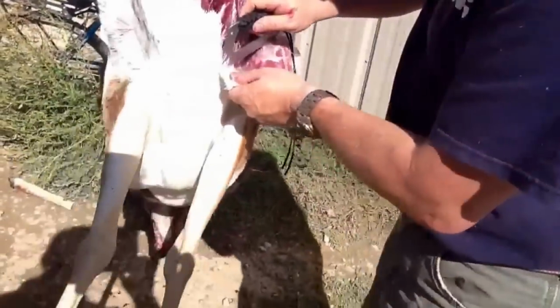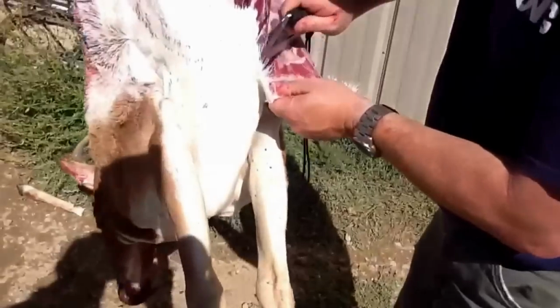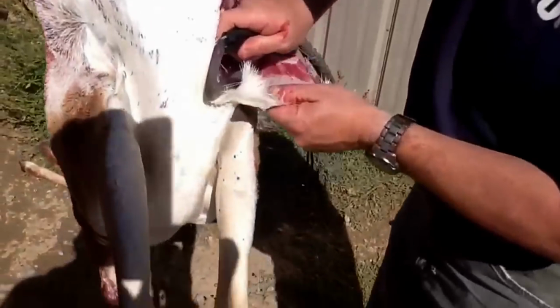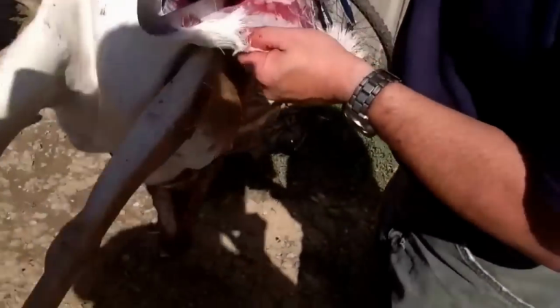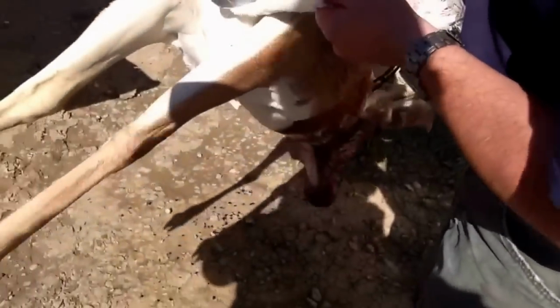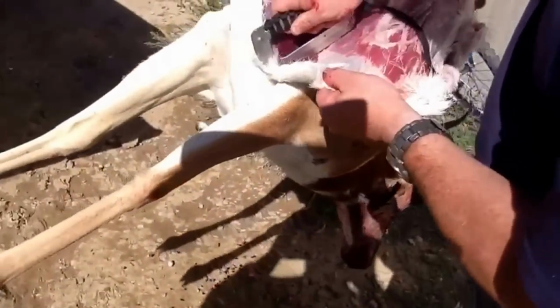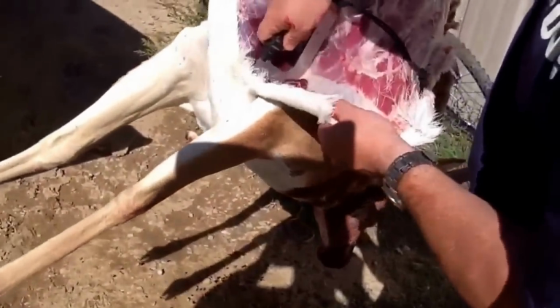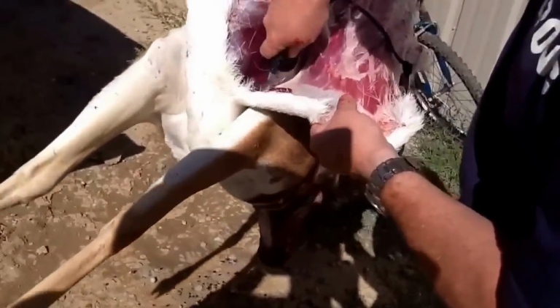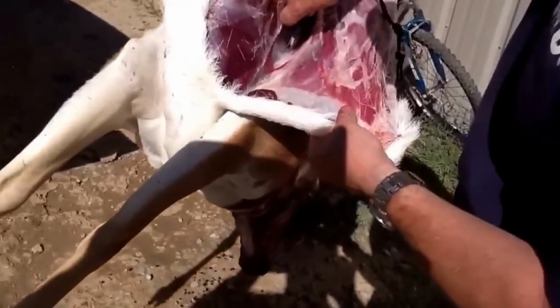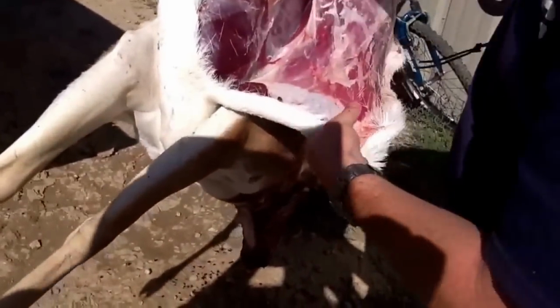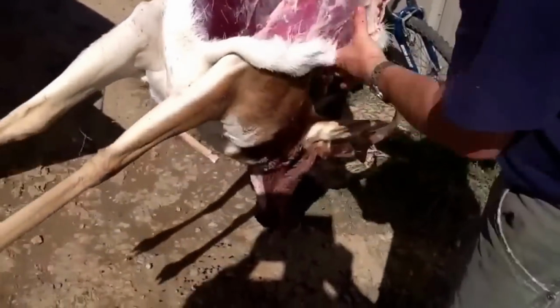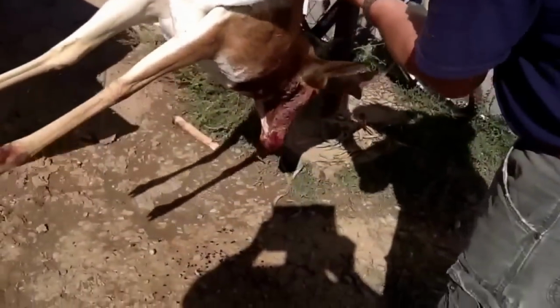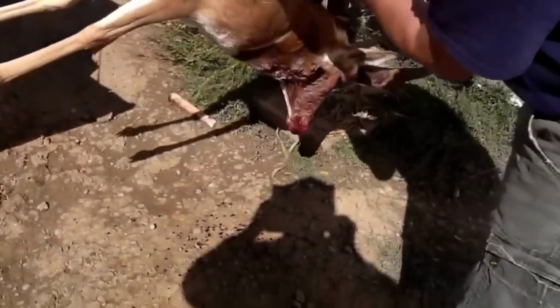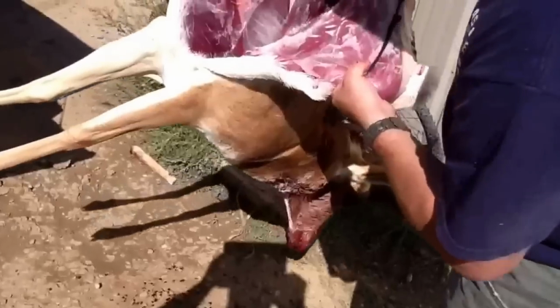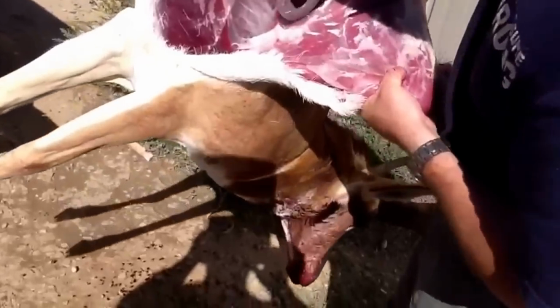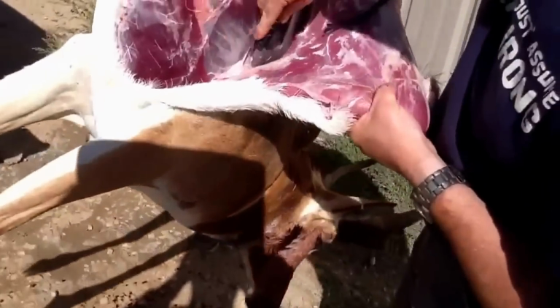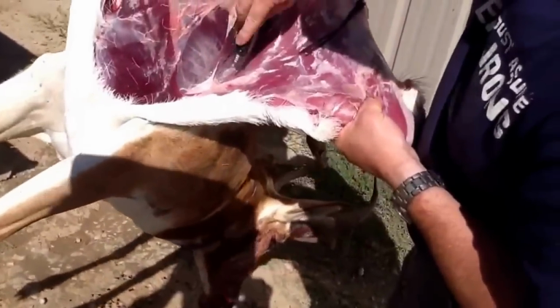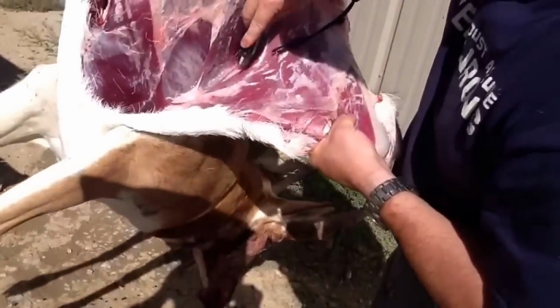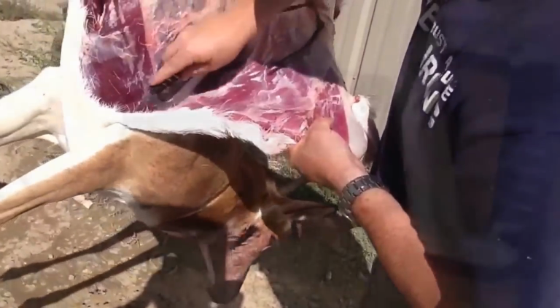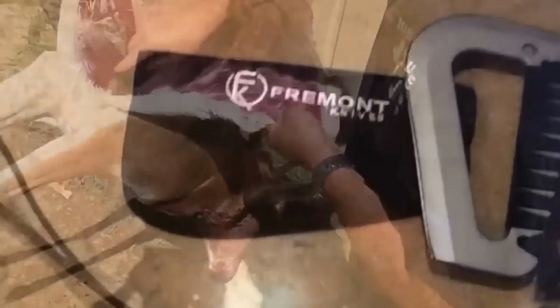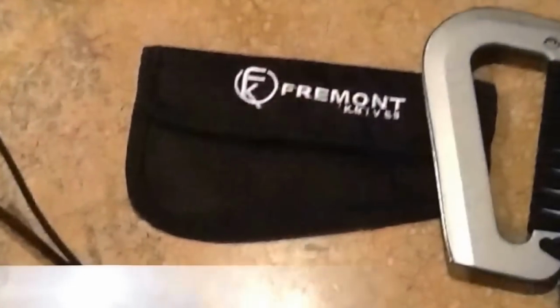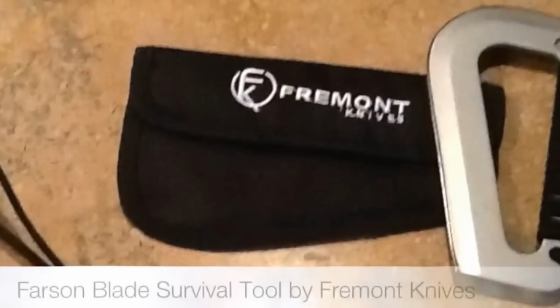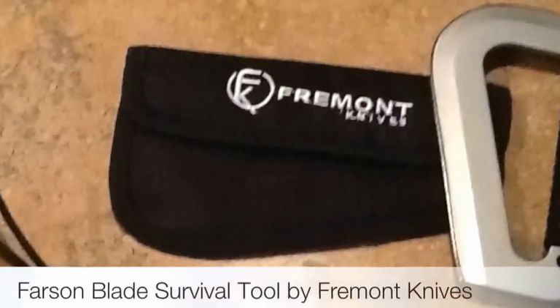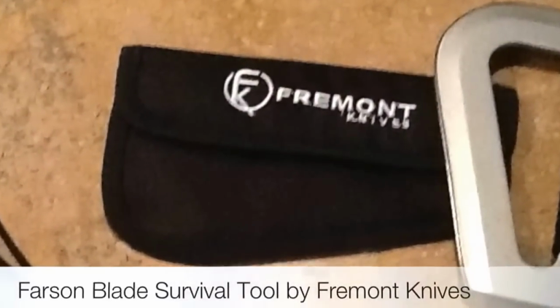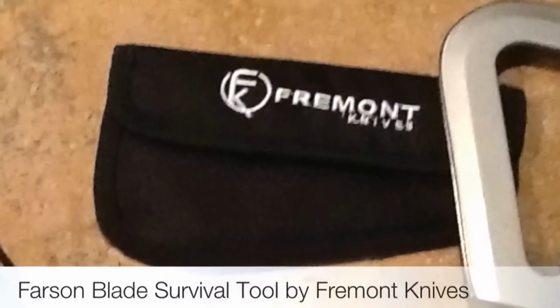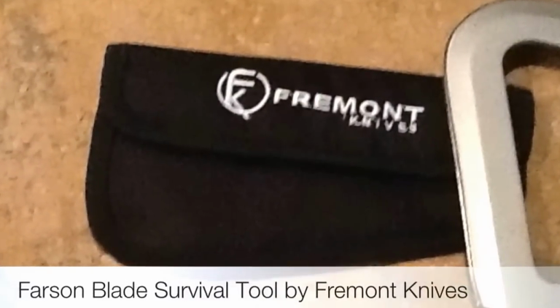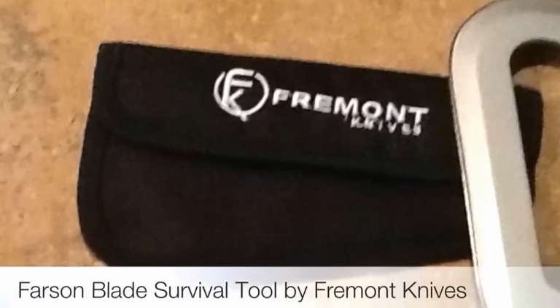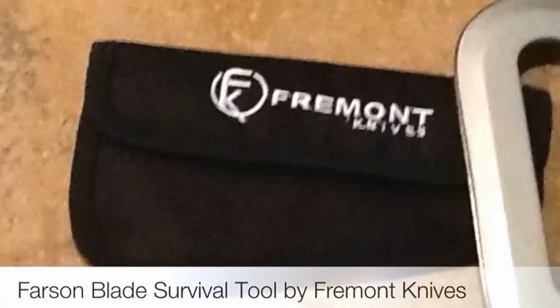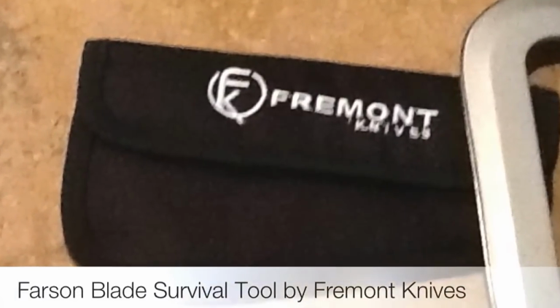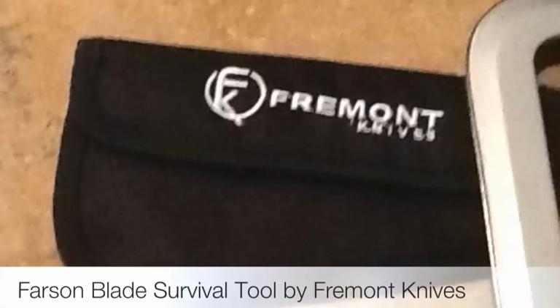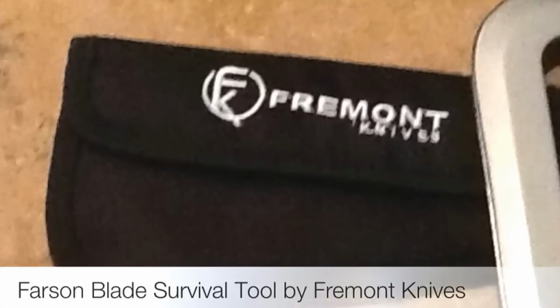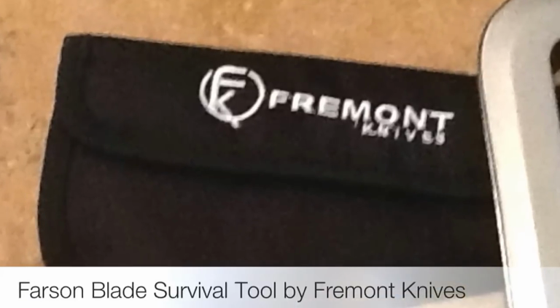You can see him start to take the hide, cutting across the hide itself again. A simple job for this very versatile and very handy tool out in the woods or wherever you might be.